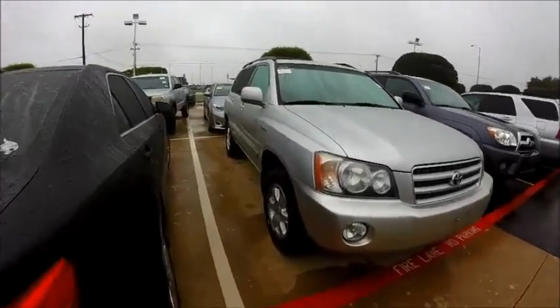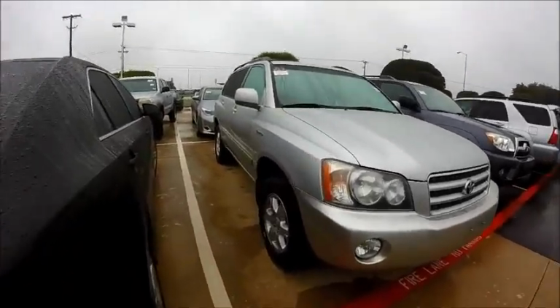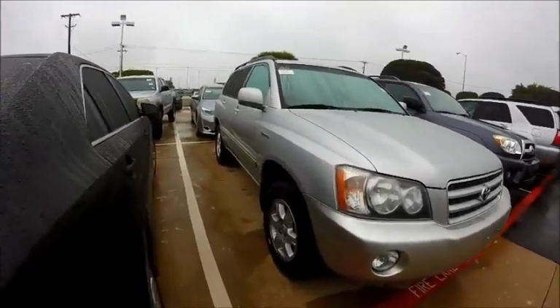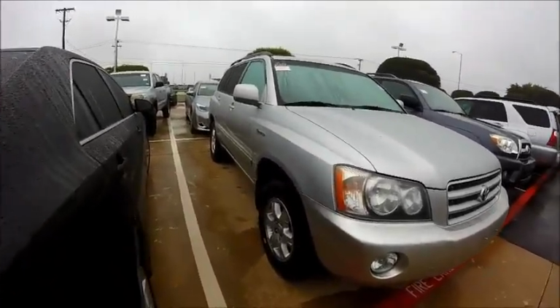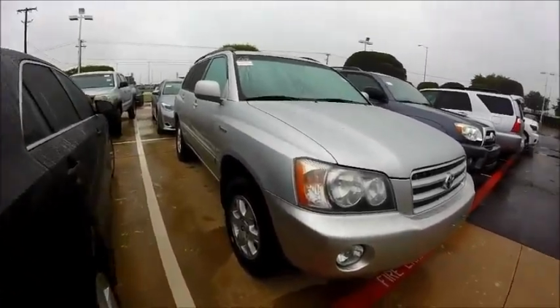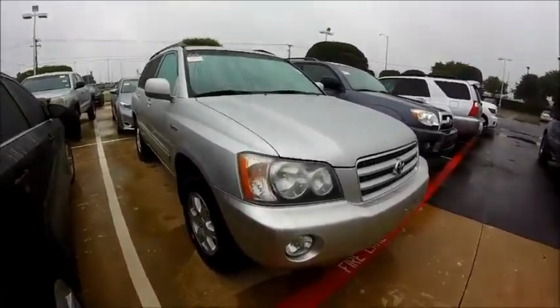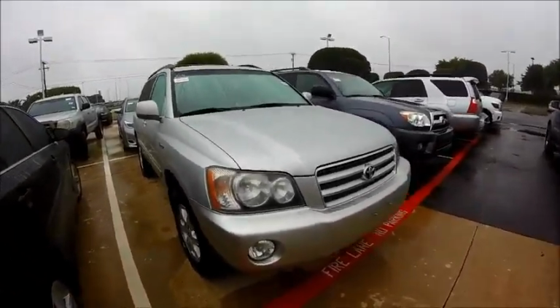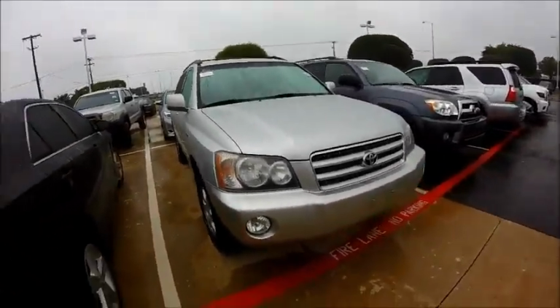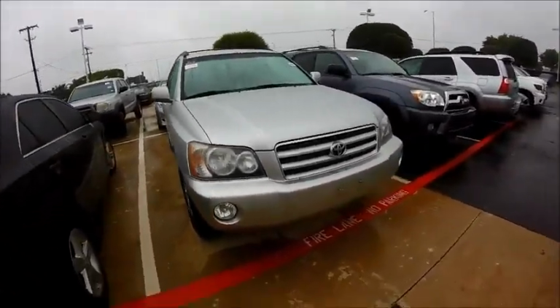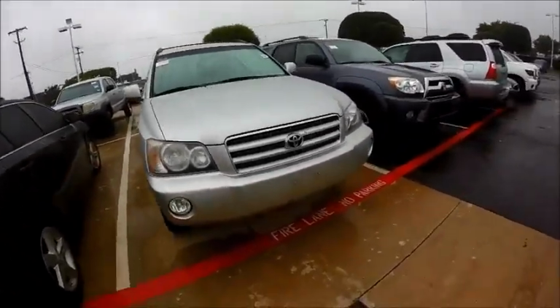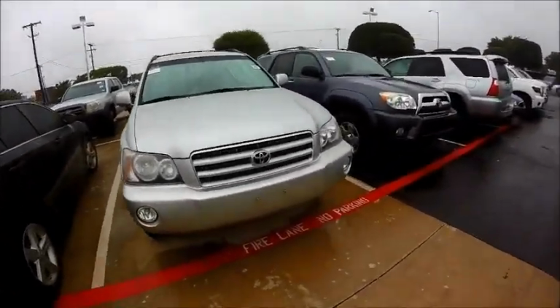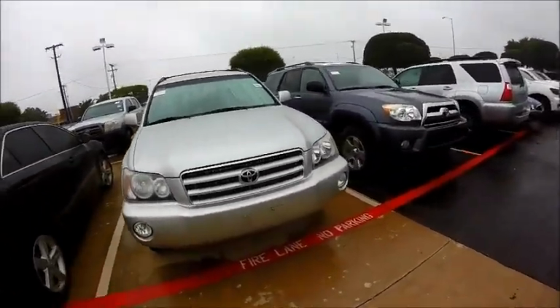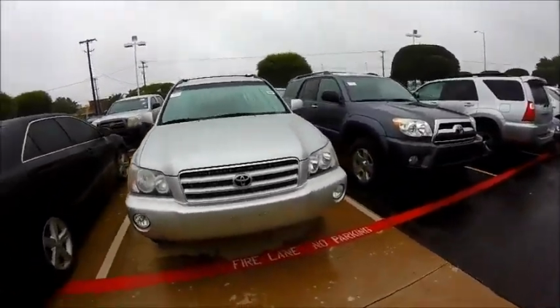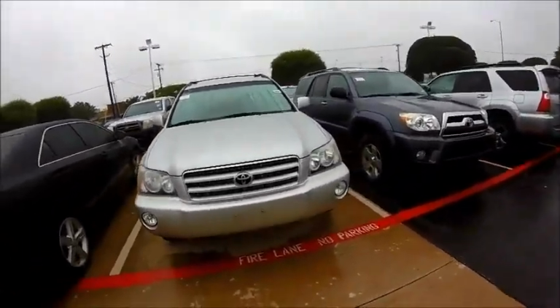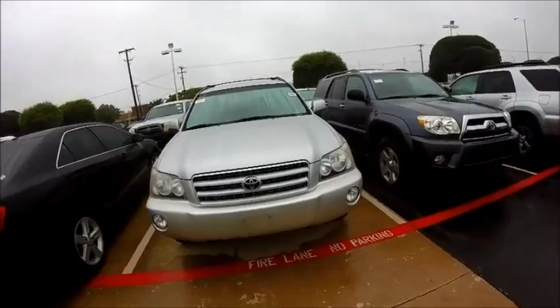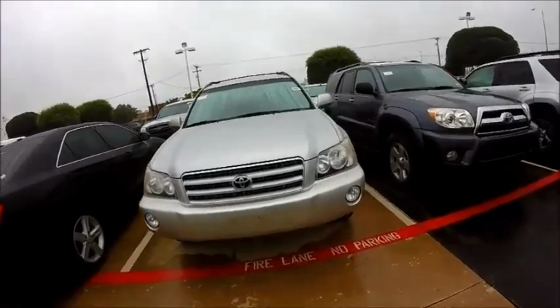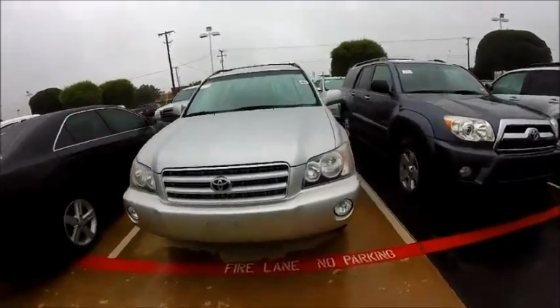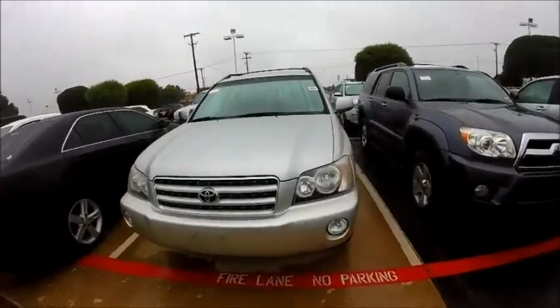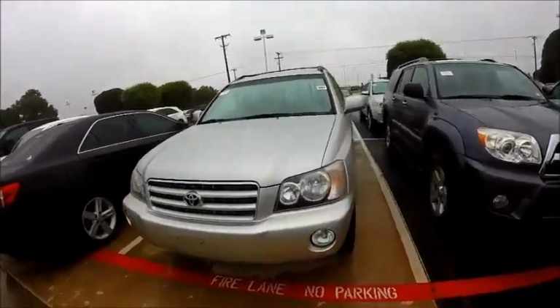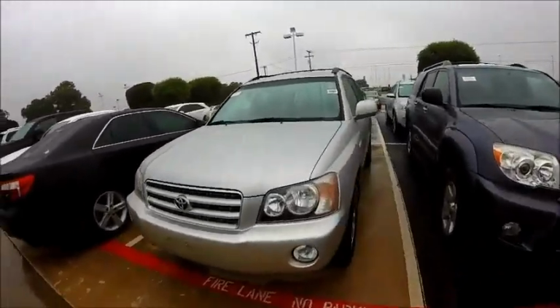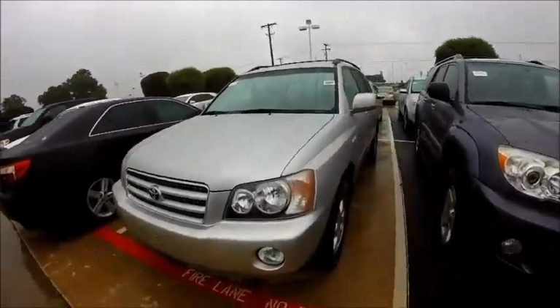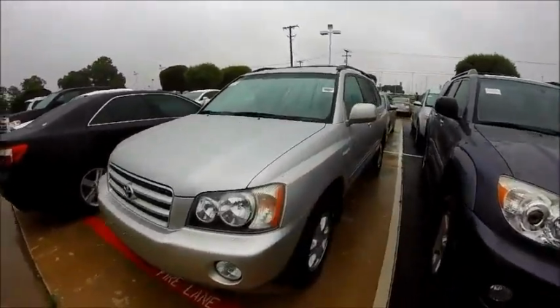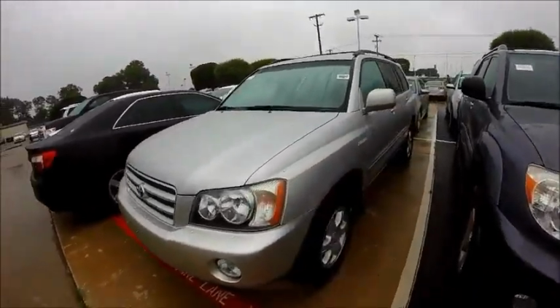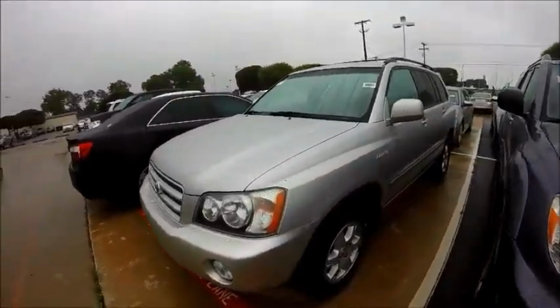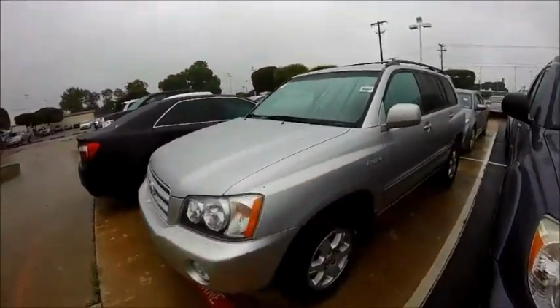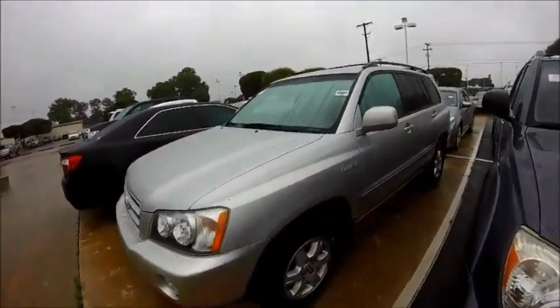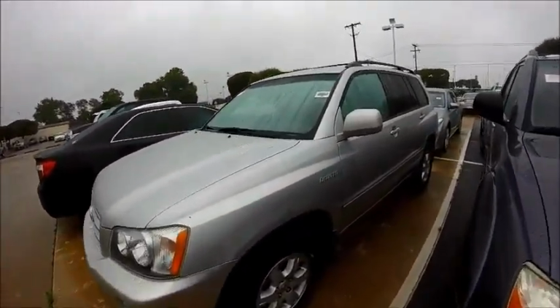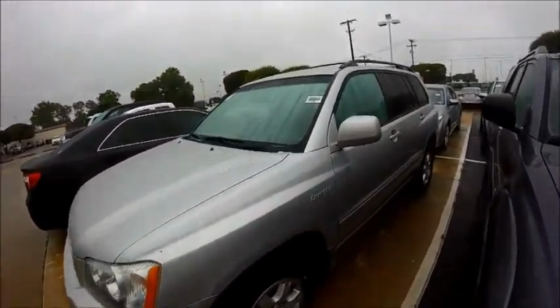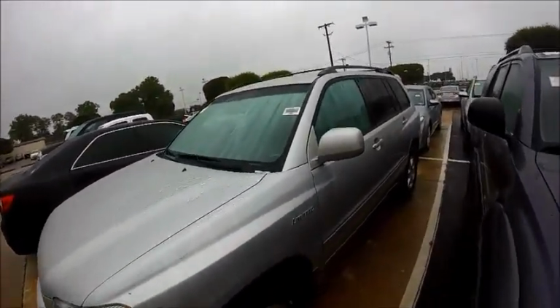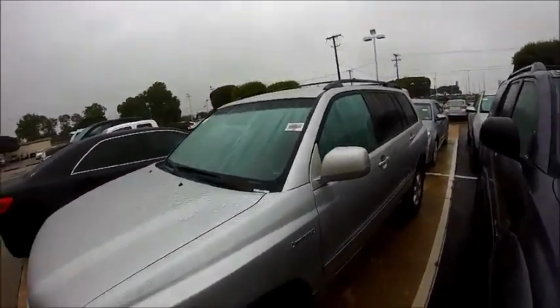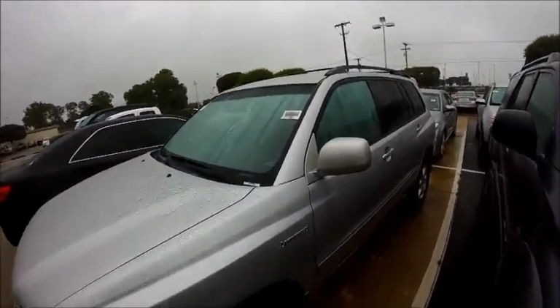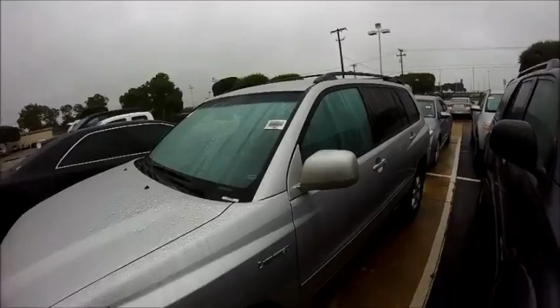Nice alloy wheels on here, got the fog lights on both sides, everything looks in good condition. No visible cracks or chips or dents on the front end. Looks pretty good all the way around actually.